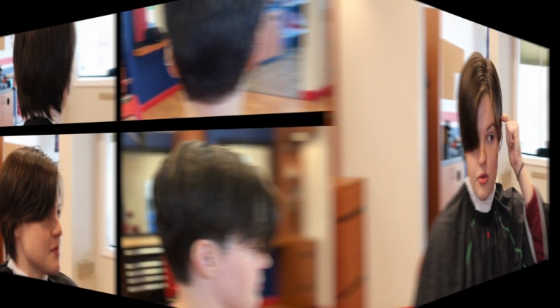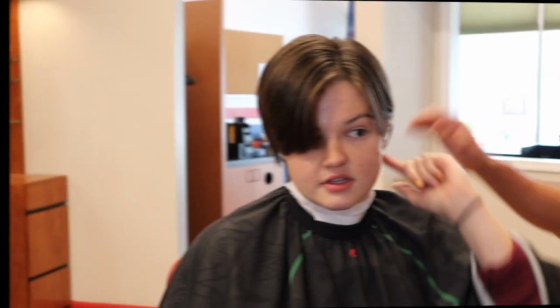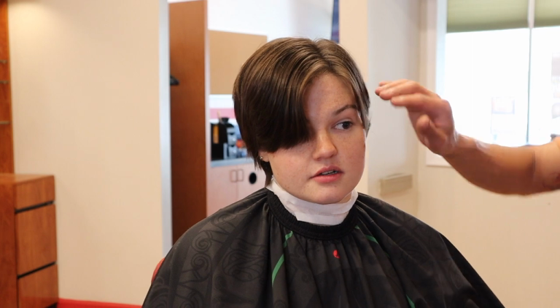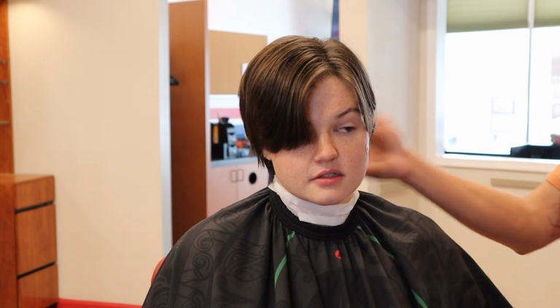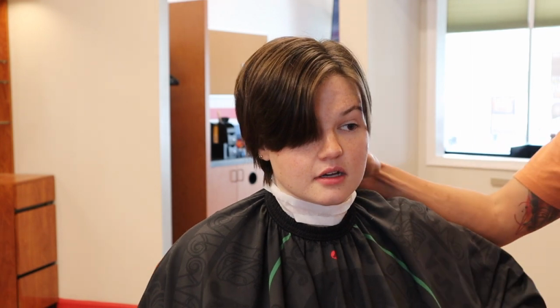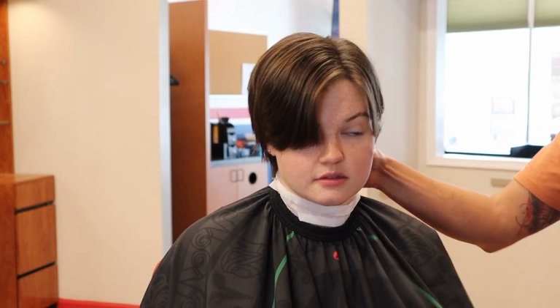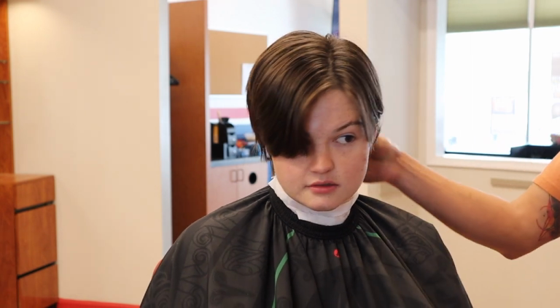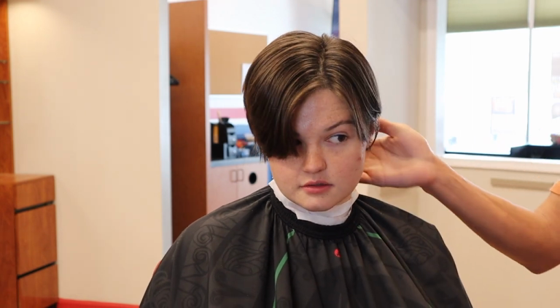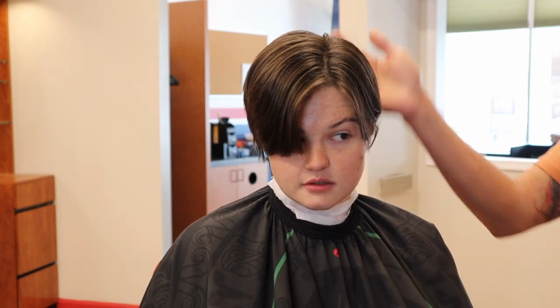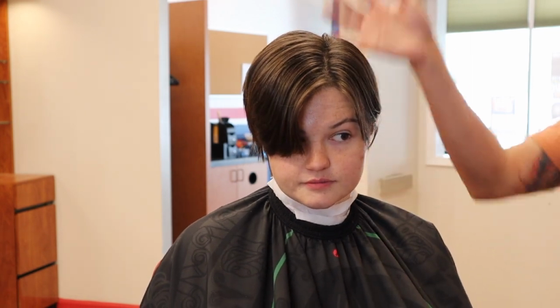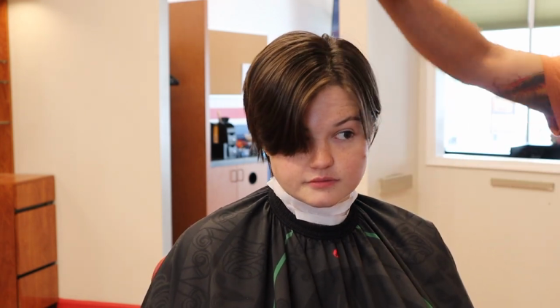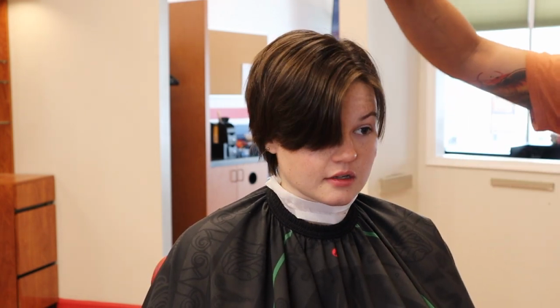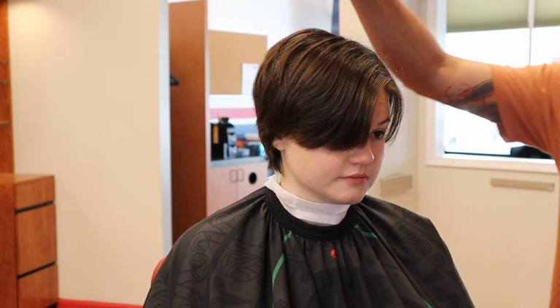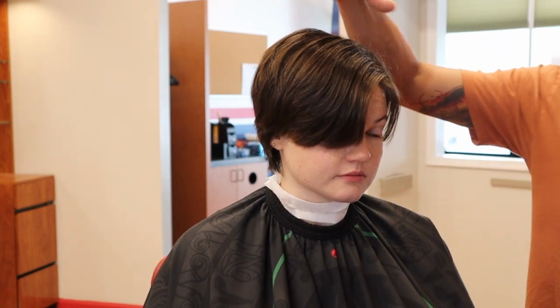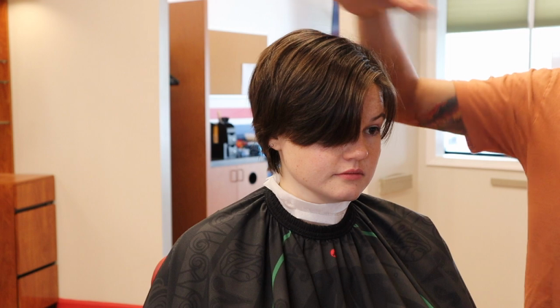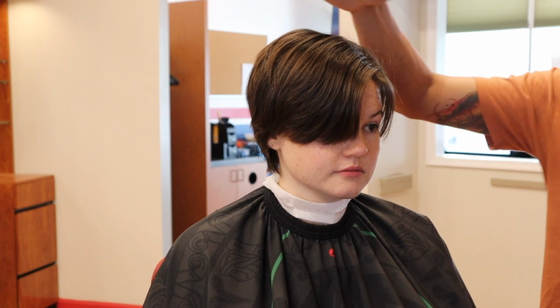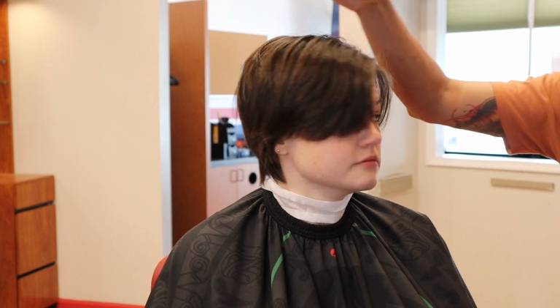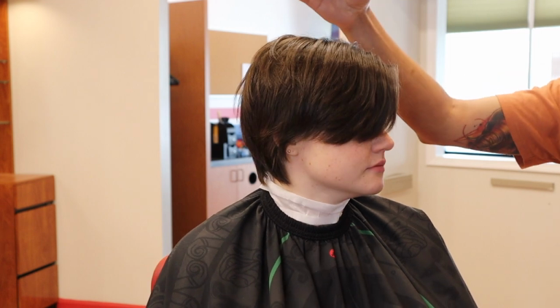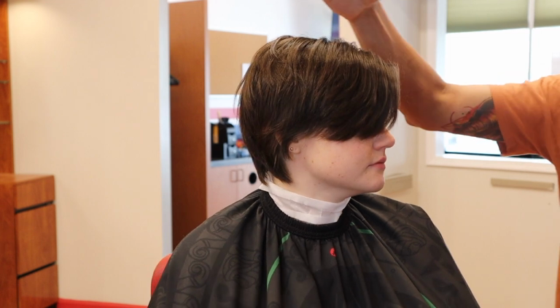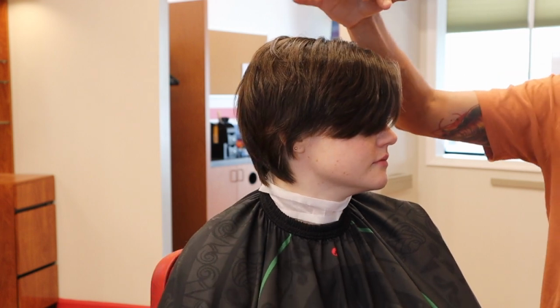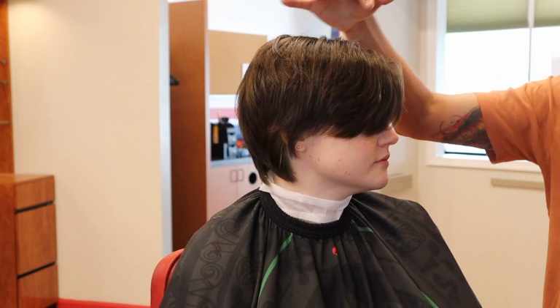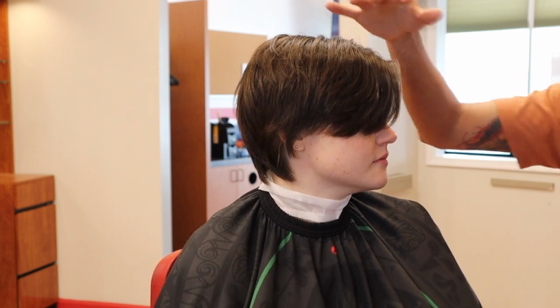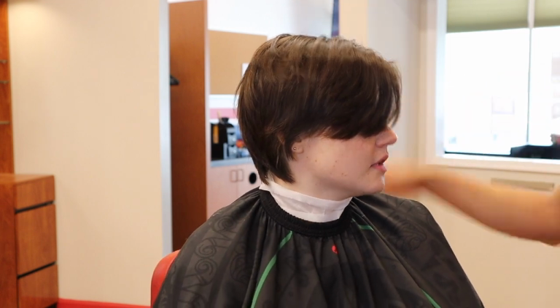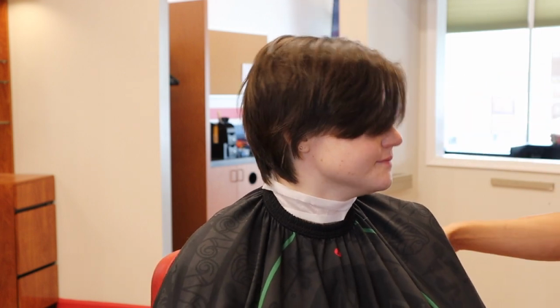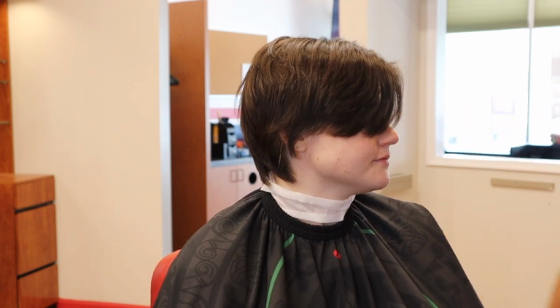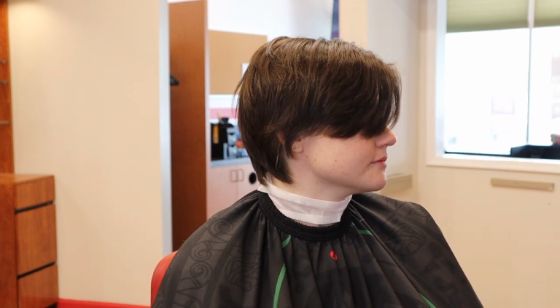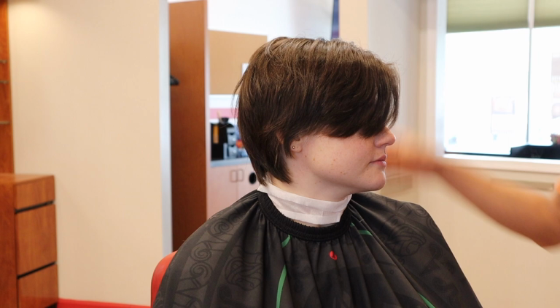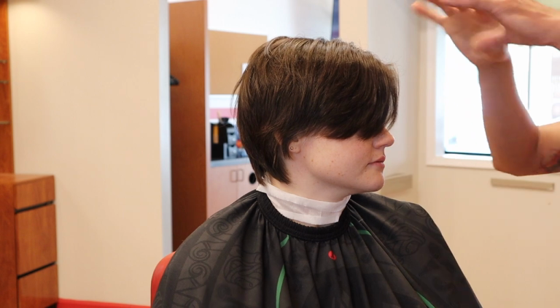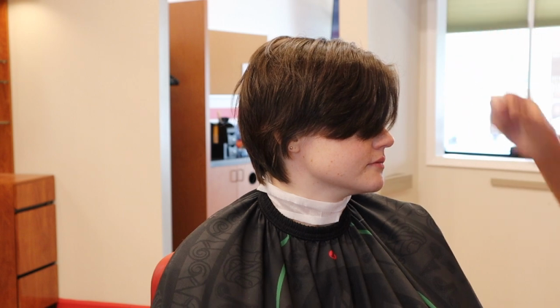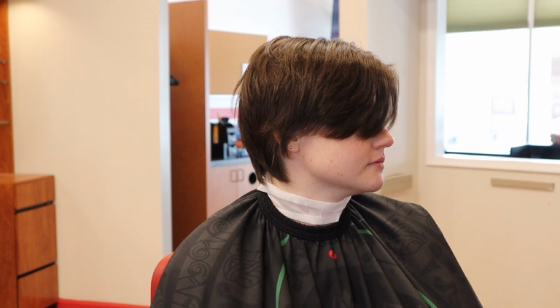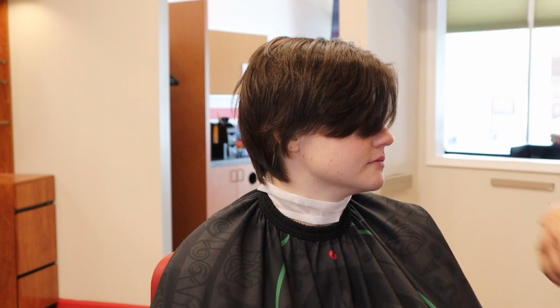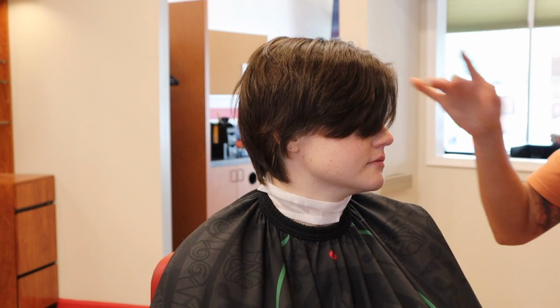Taper around the ears, taper out the back, and blend it into the top. You want a little bit of layers on top — not super short, just a trim. Then we can thin out the ends a little bit to give it more of a feathery look.